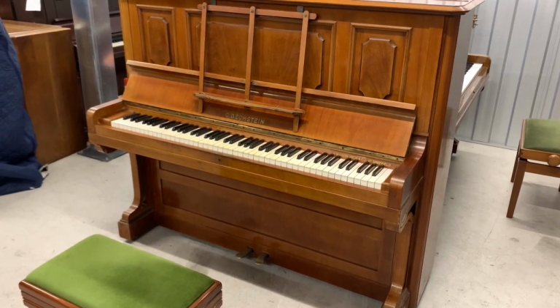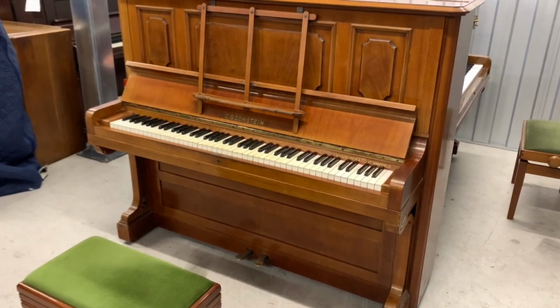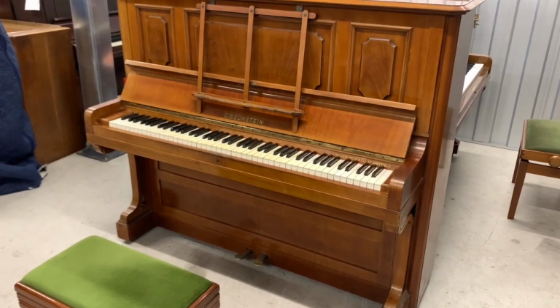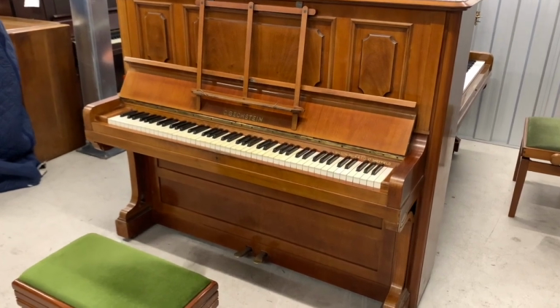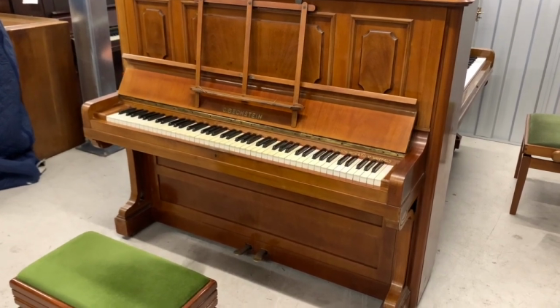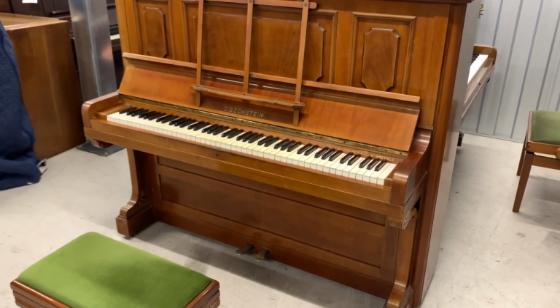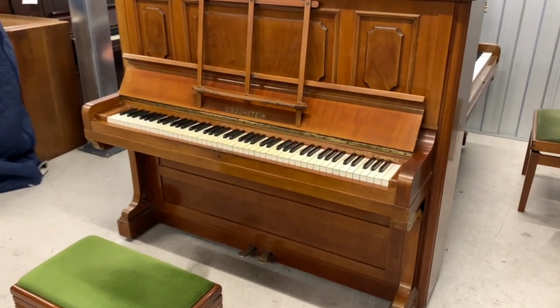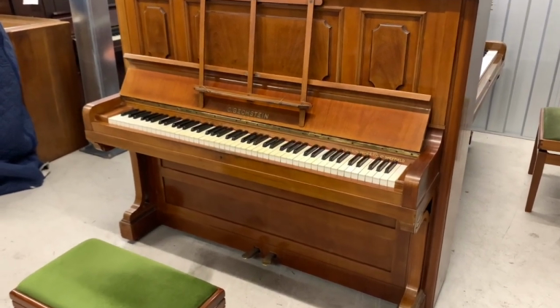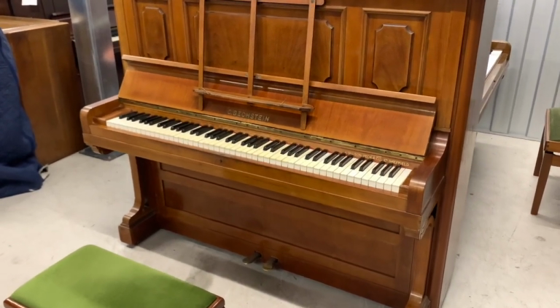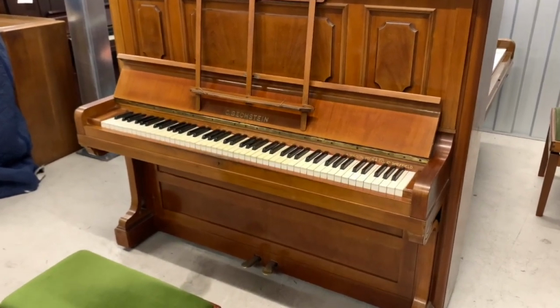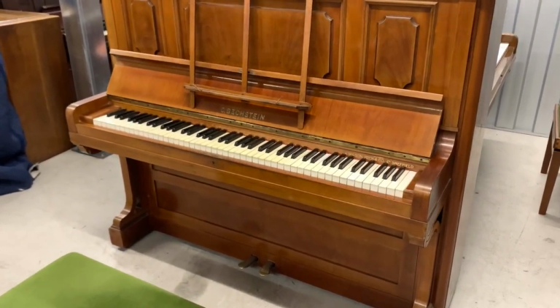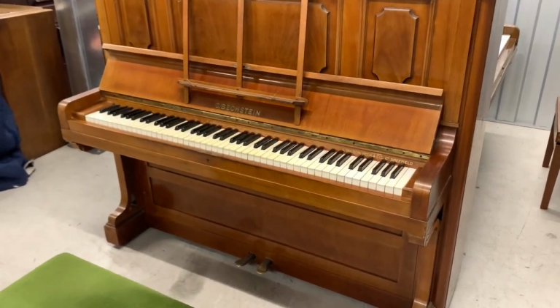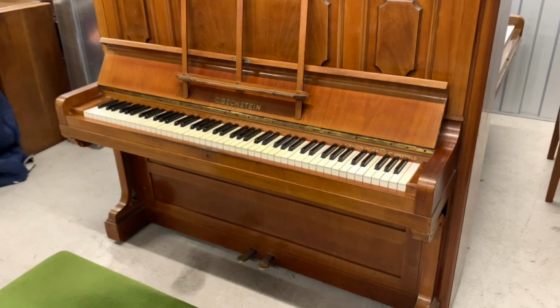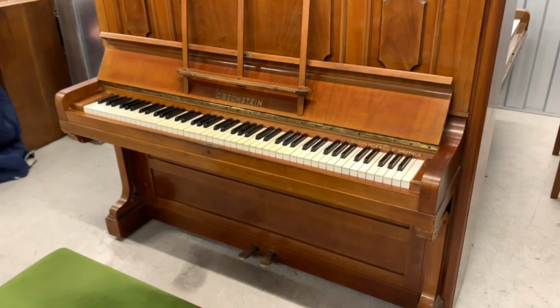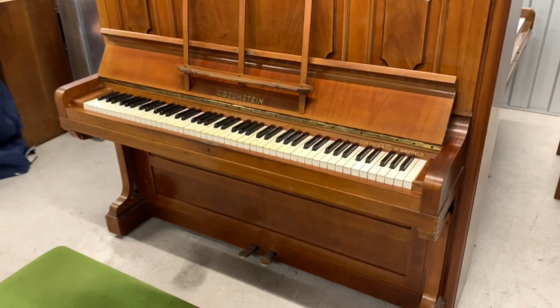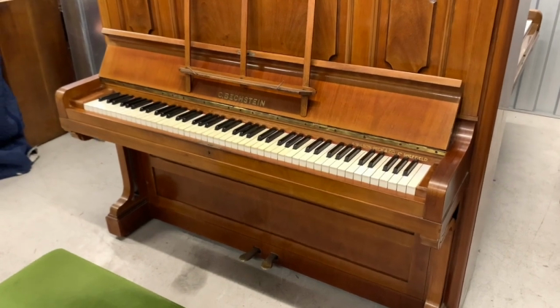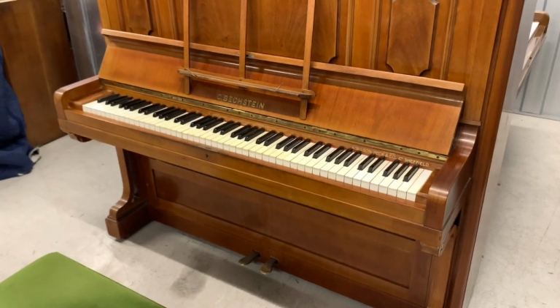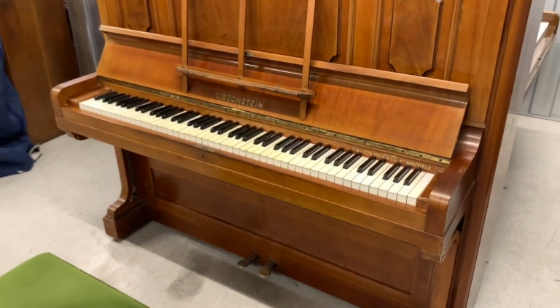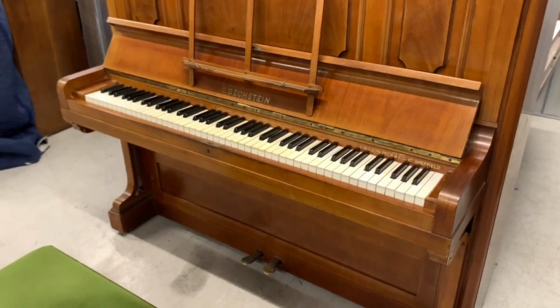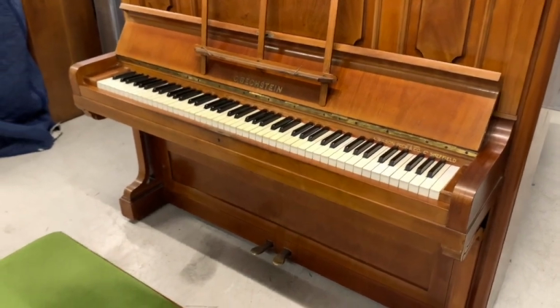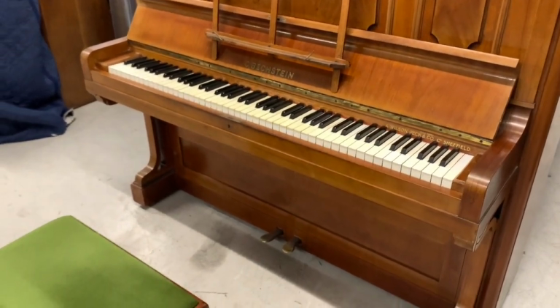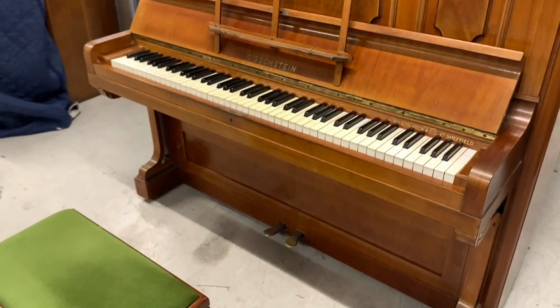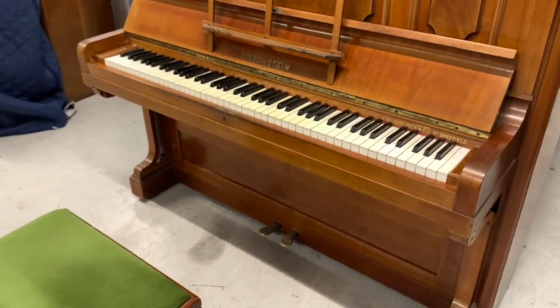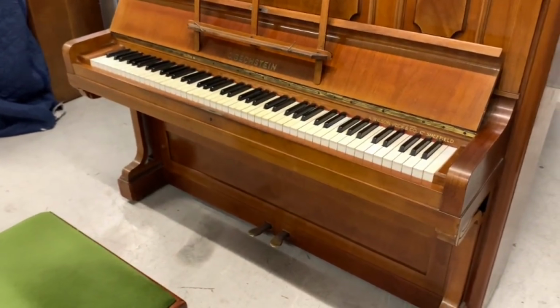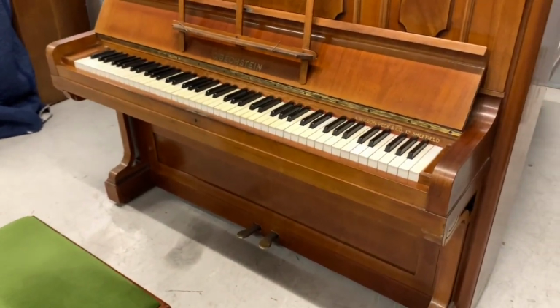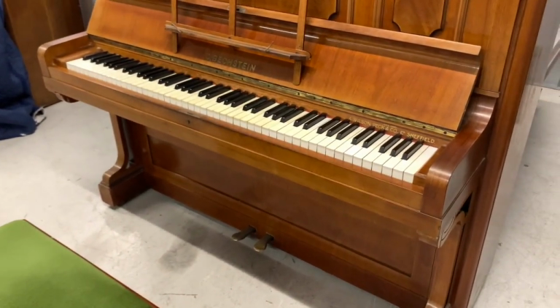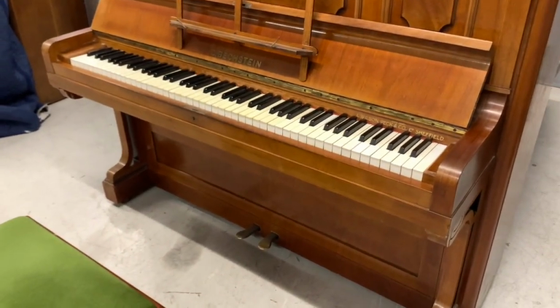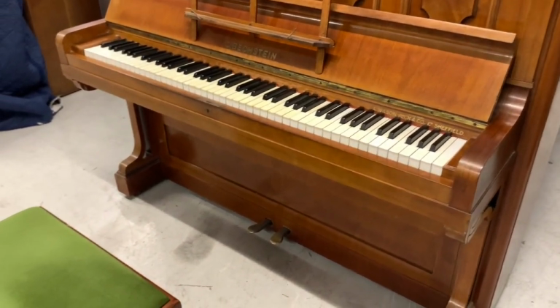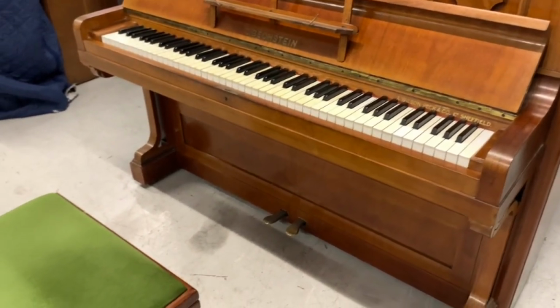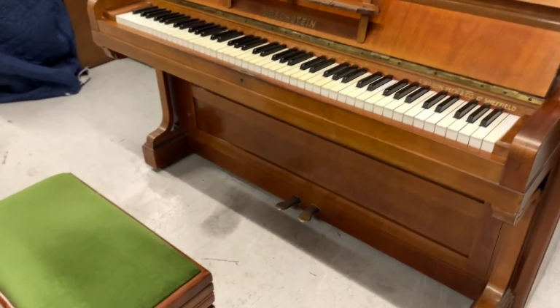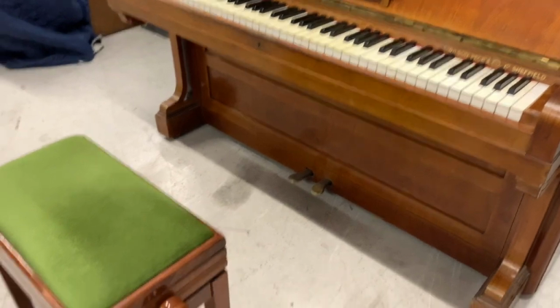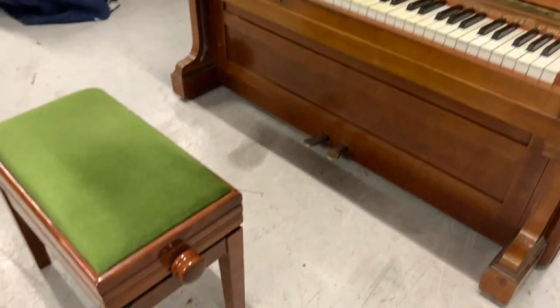Hello, this is a Model 8 Bechstein which has just come into stock, made in 1913. It's a model we love to source, so very grateful to get the piano.